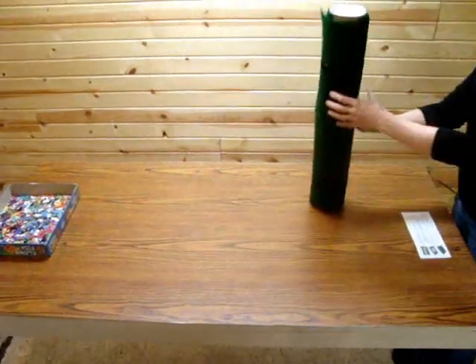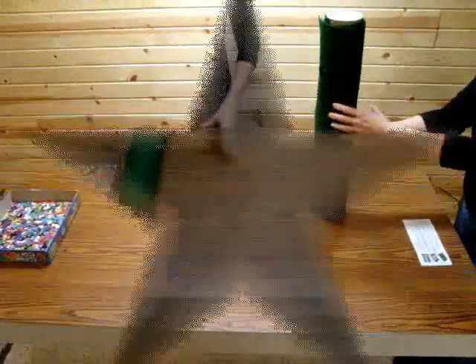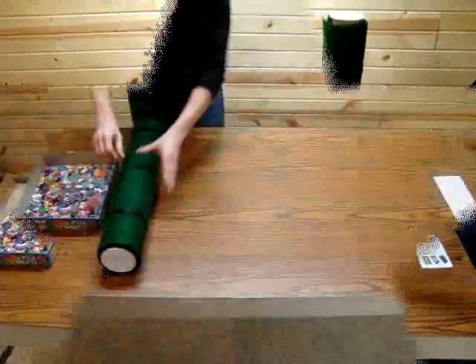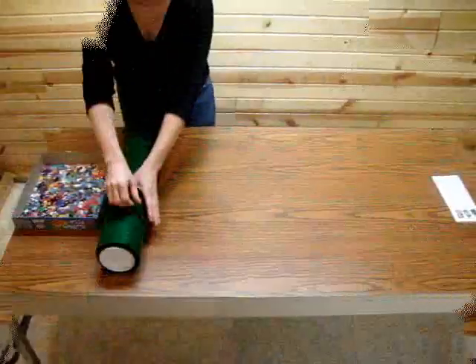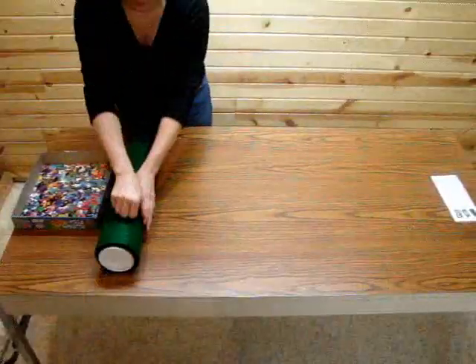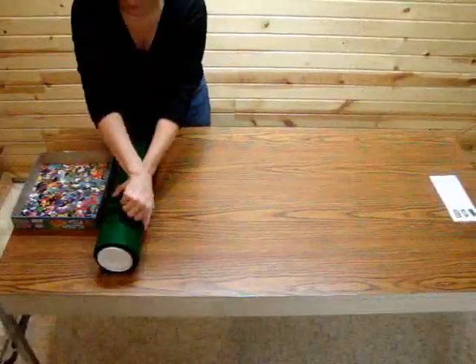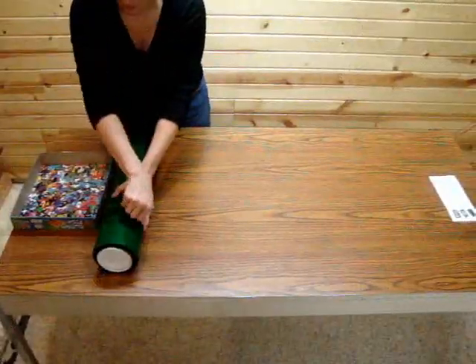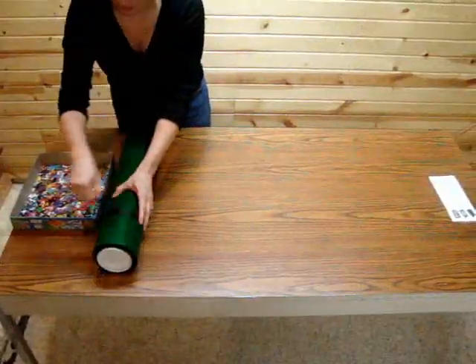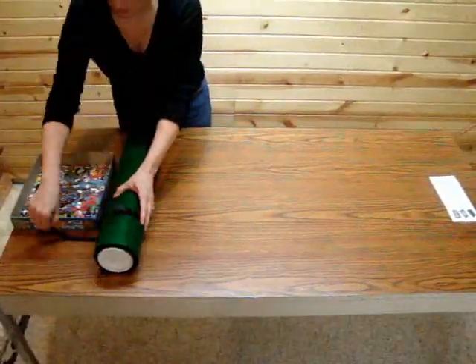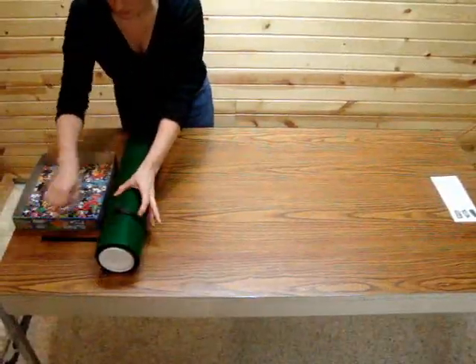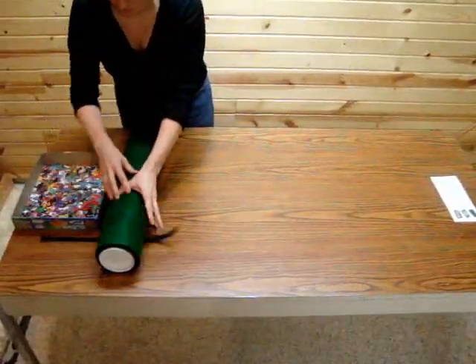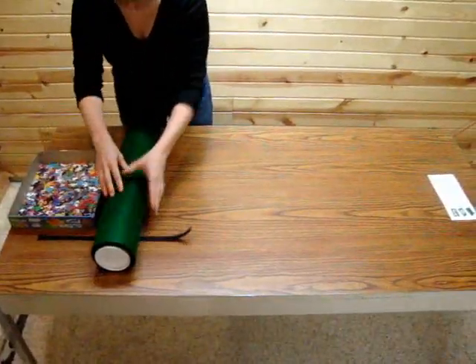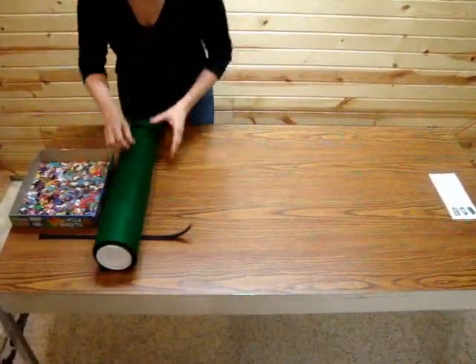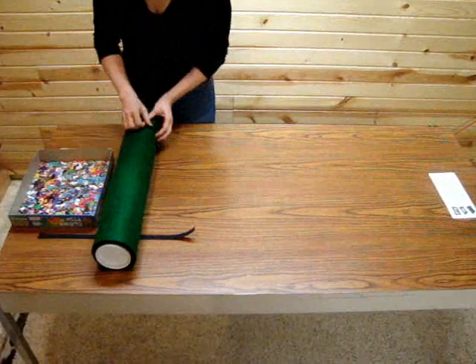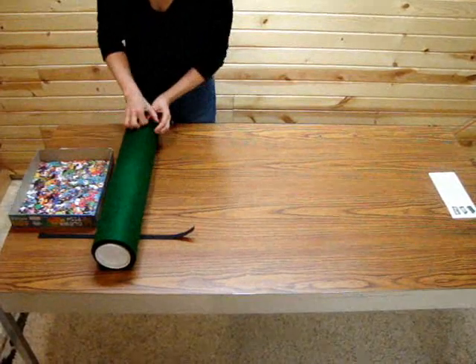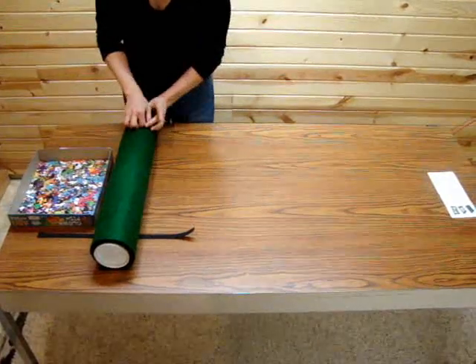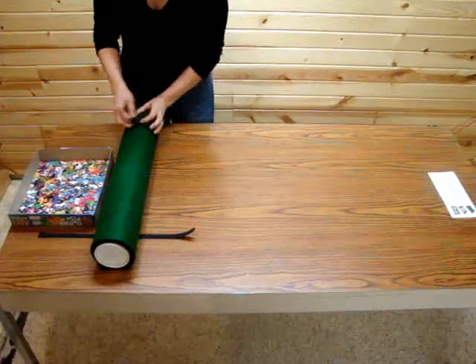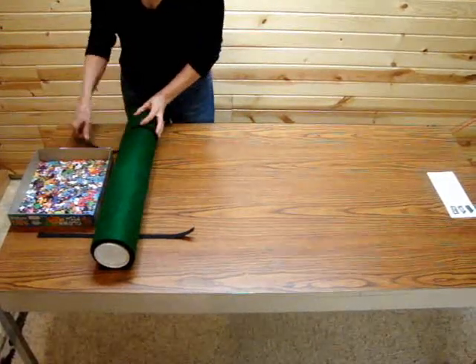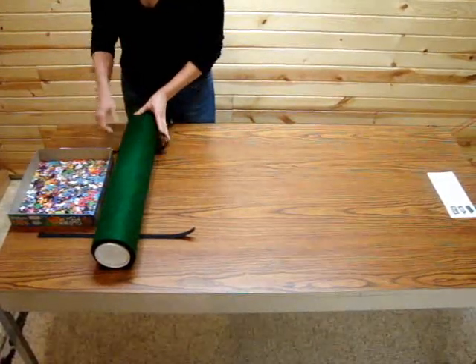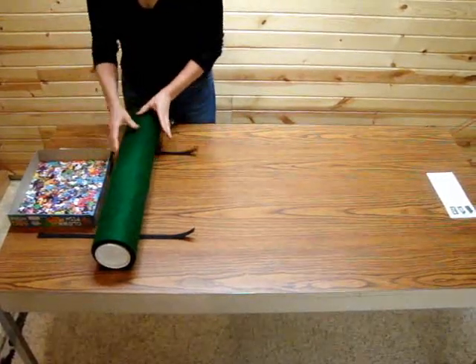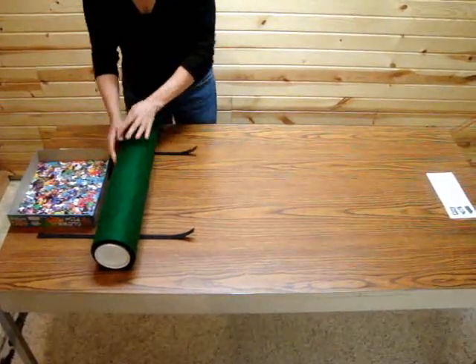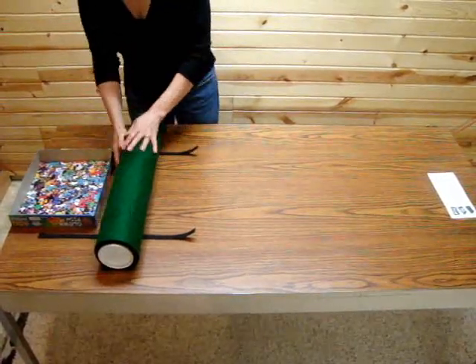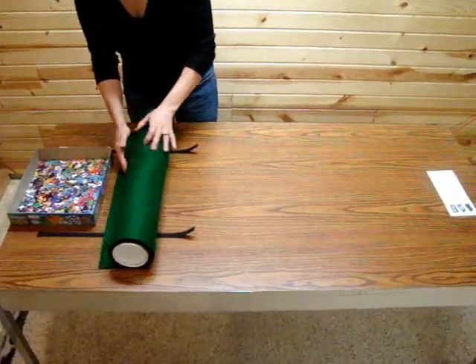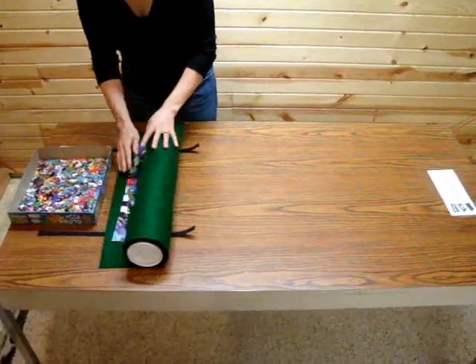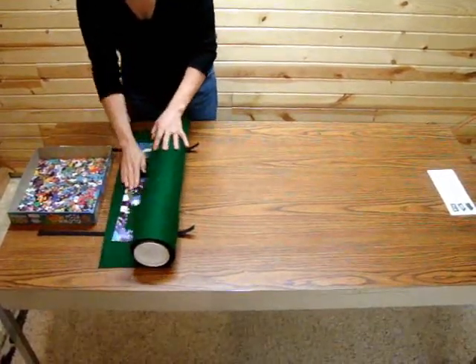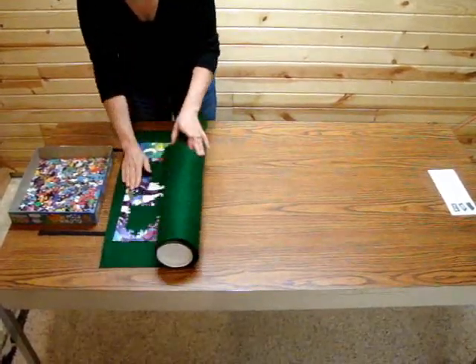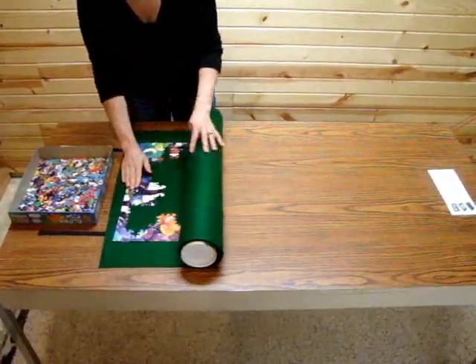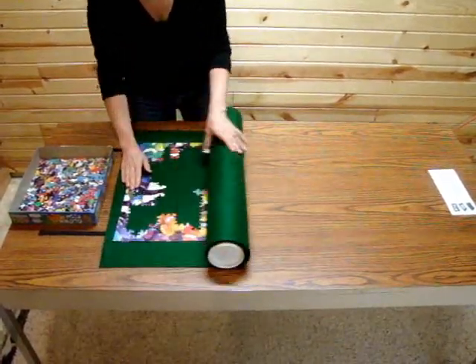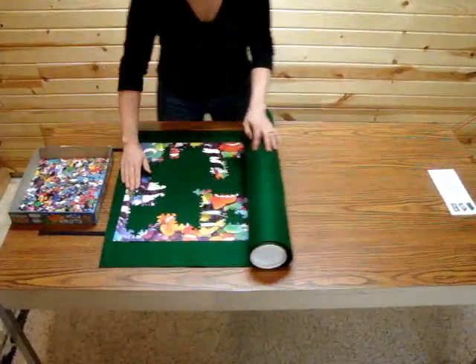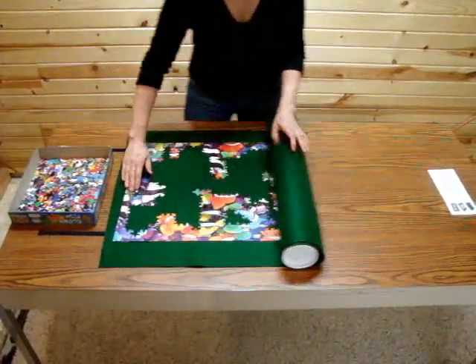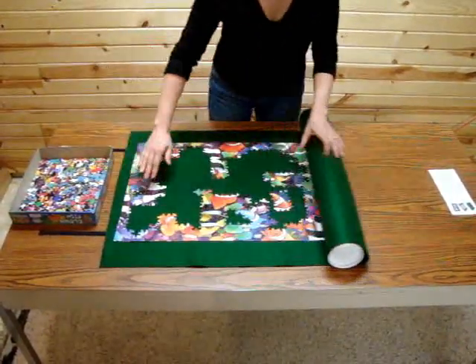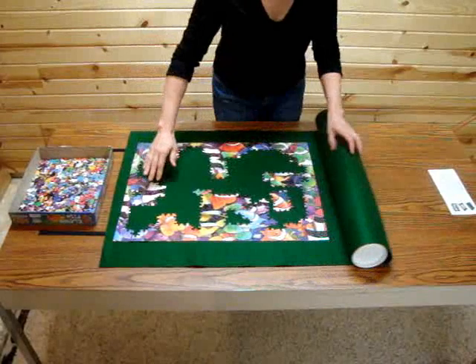When you want to resume assembly of your jigsaw puzzle, just unfasten the Velcro straps, unroll your puzzle, and gently flatten back in place.